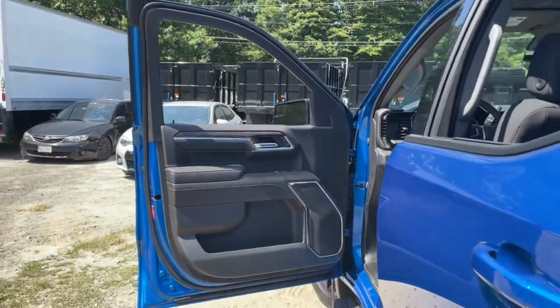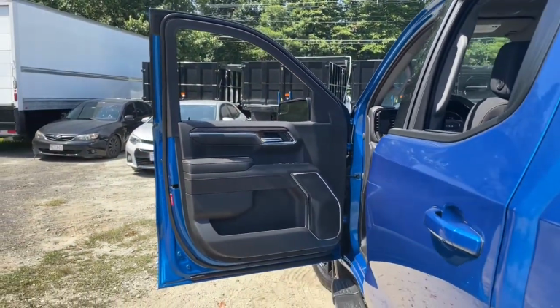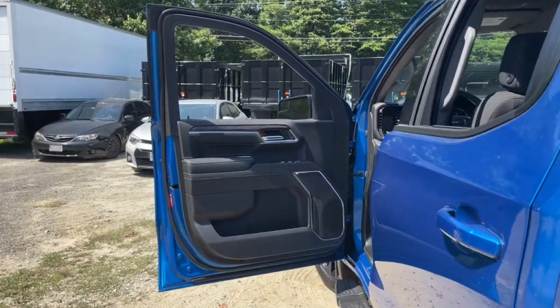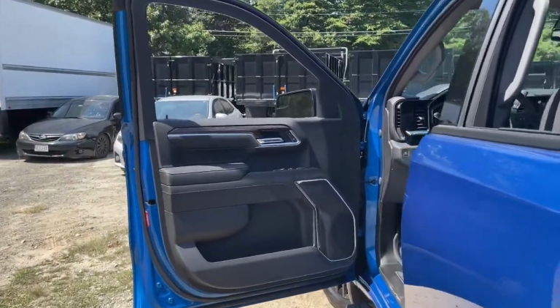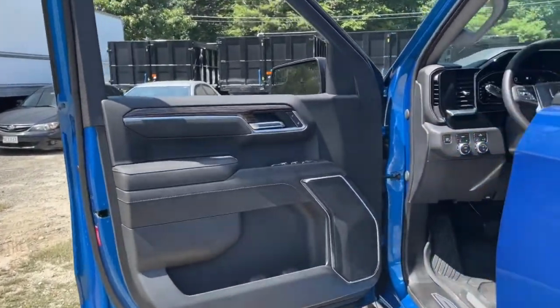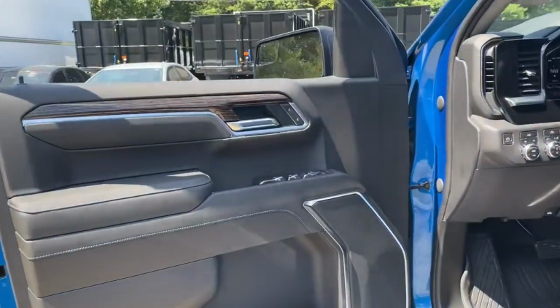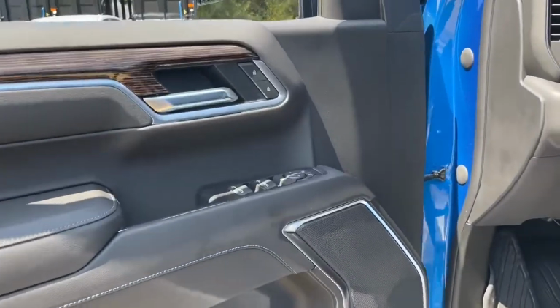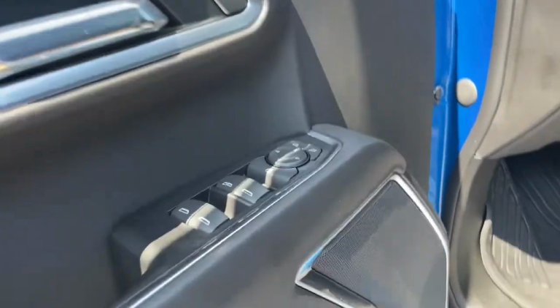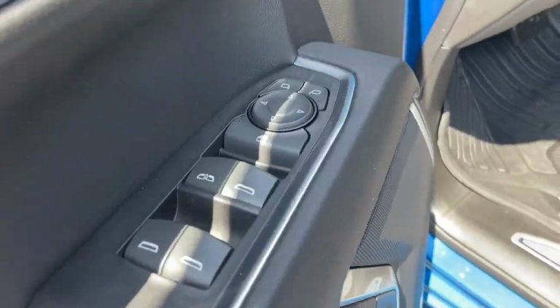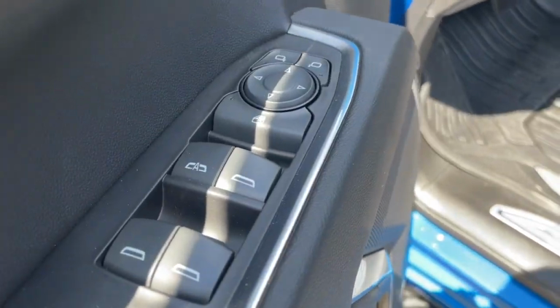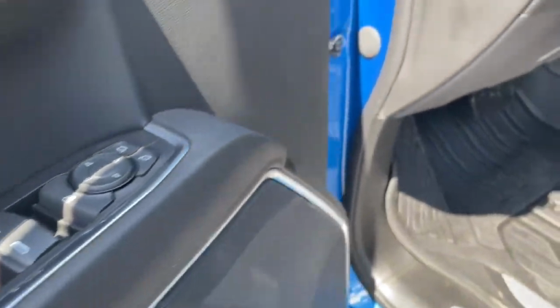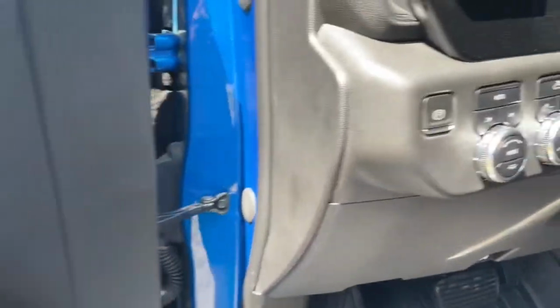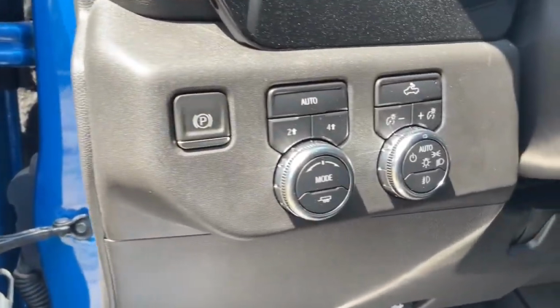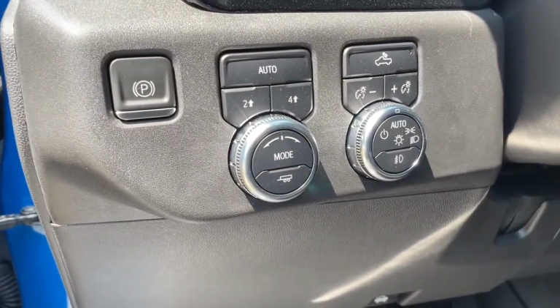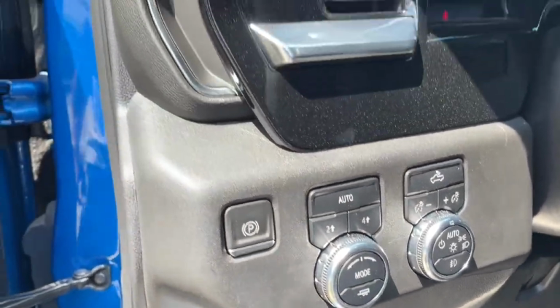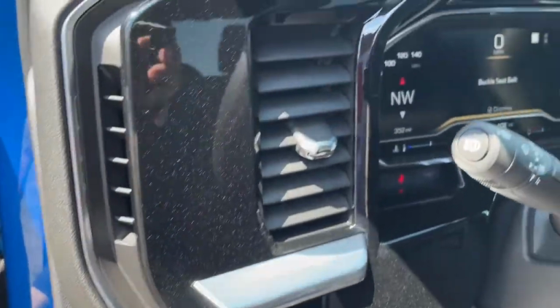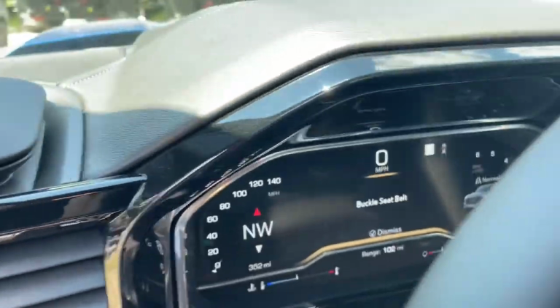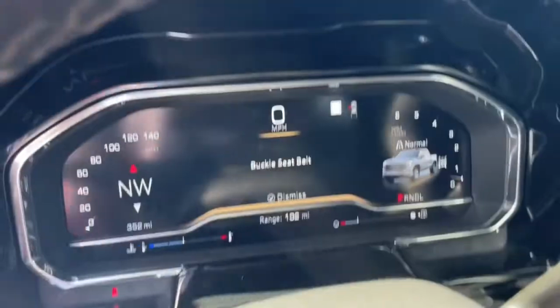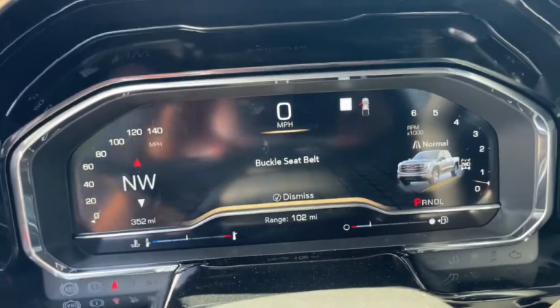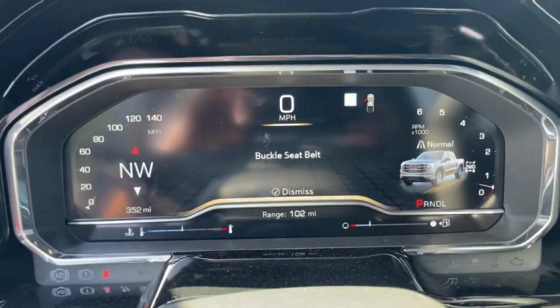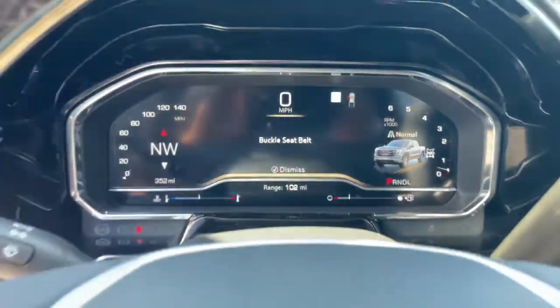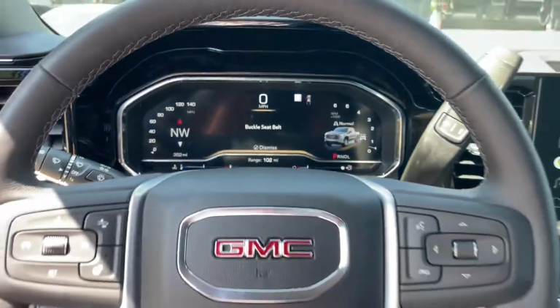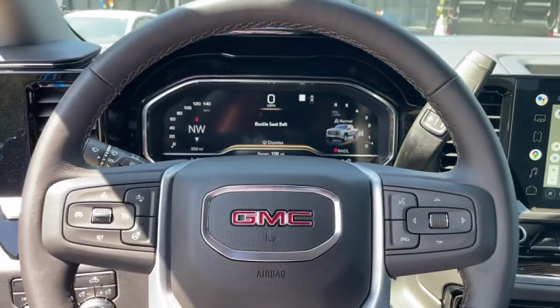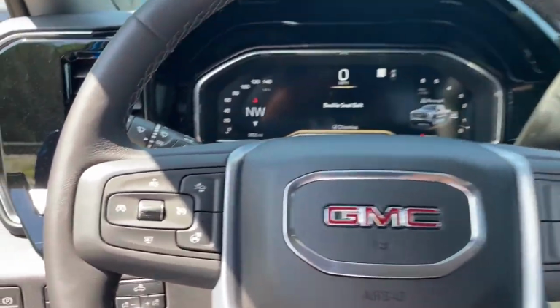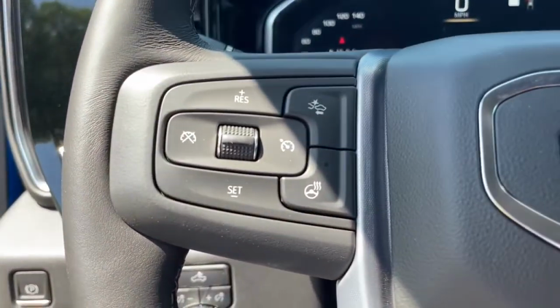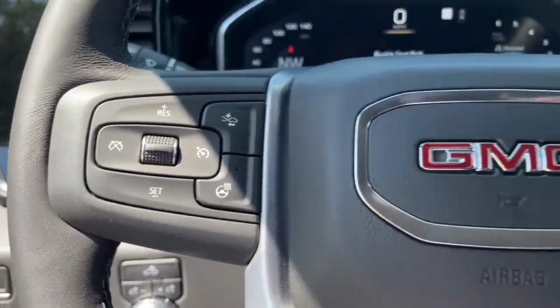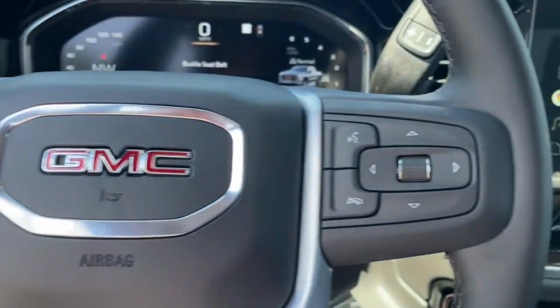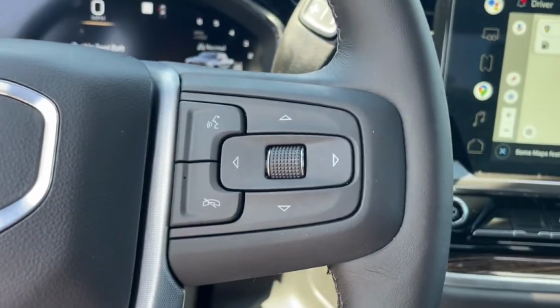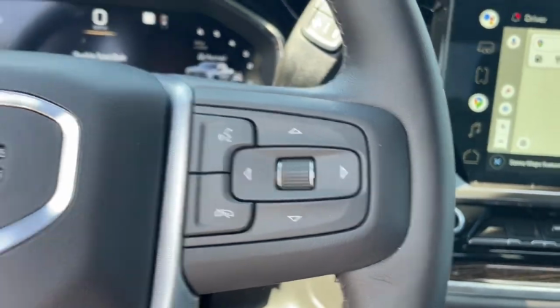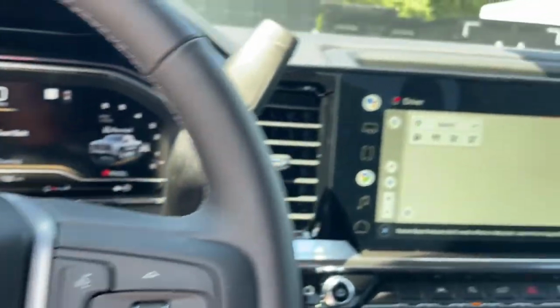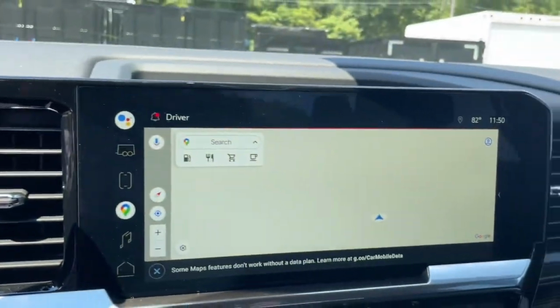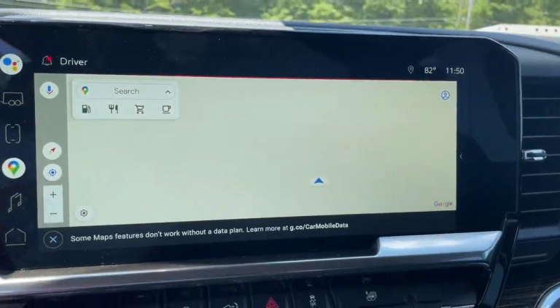The following are some of this vehicle's highlighted options: navigation system, keyless entry, heated driver's seat, bed liner, fog lamps, lane-keeping assist, power driver's seat, dual-zone AC, Bluetooth, and aluminum wheels.